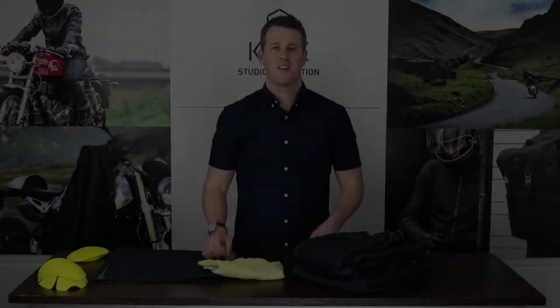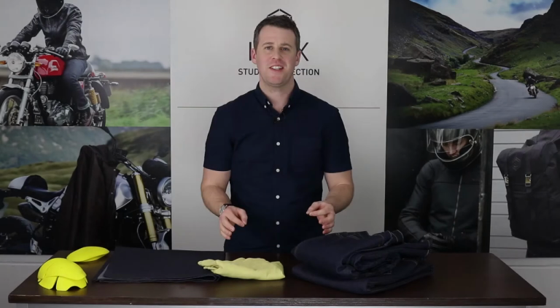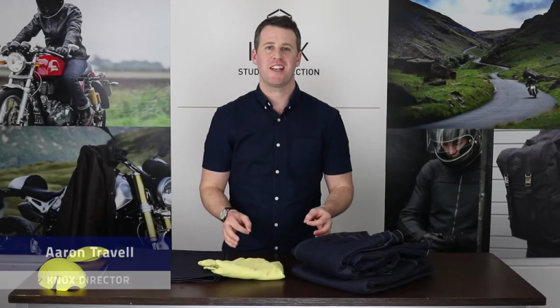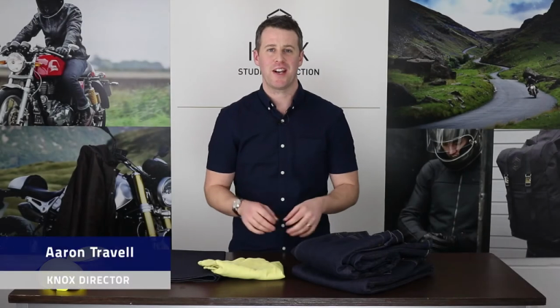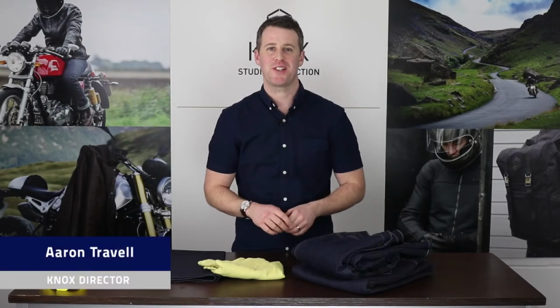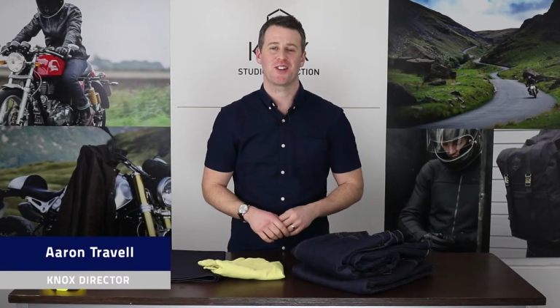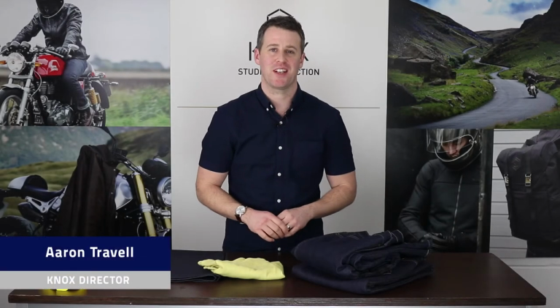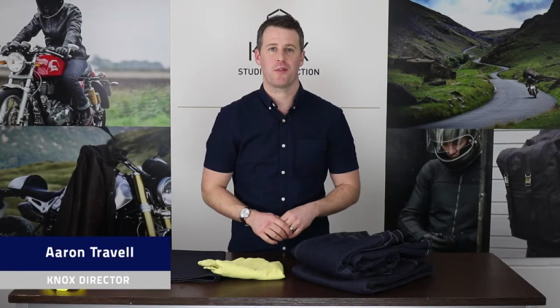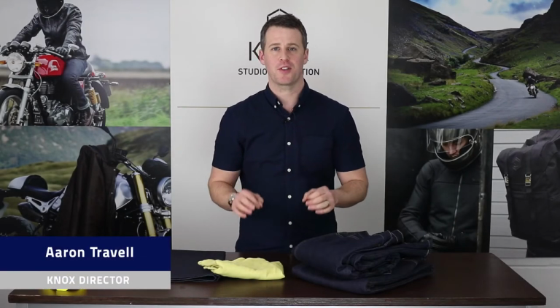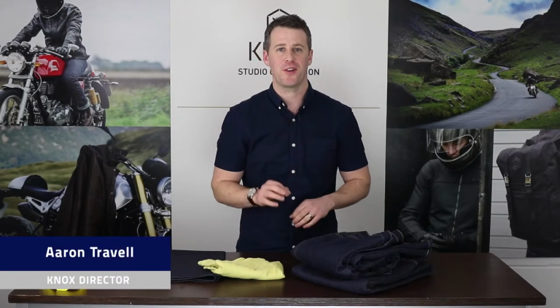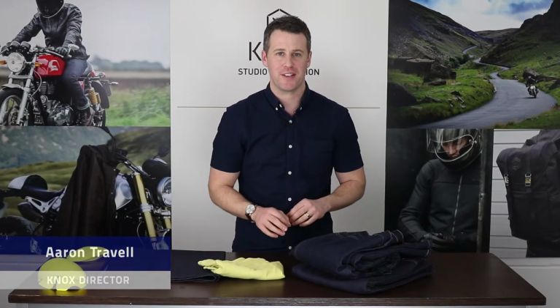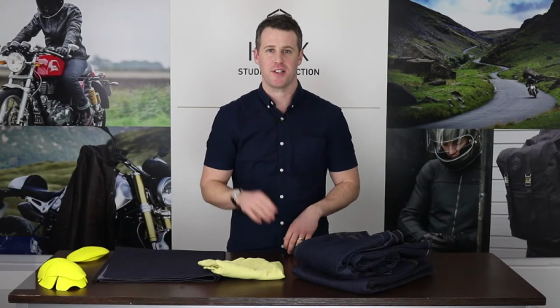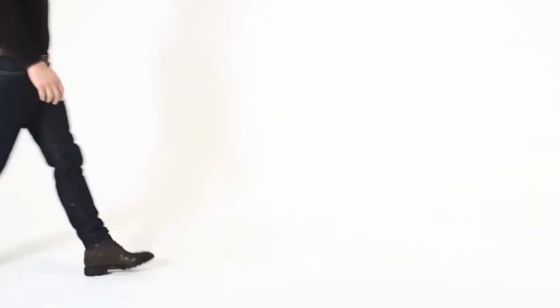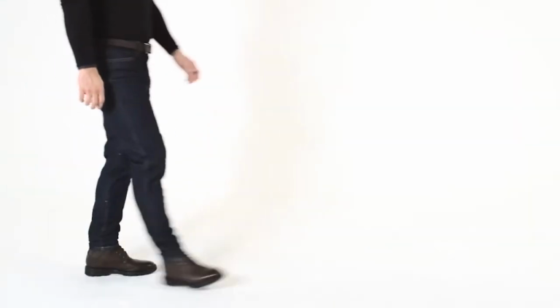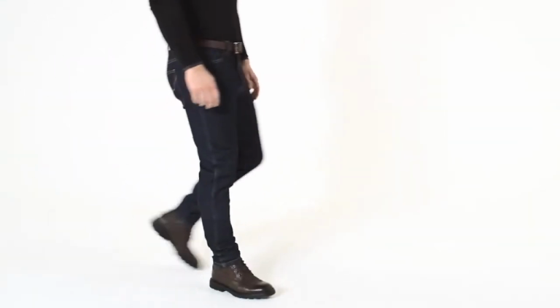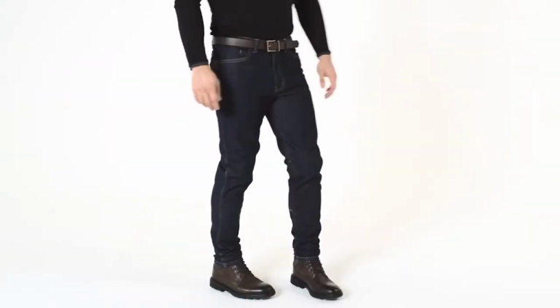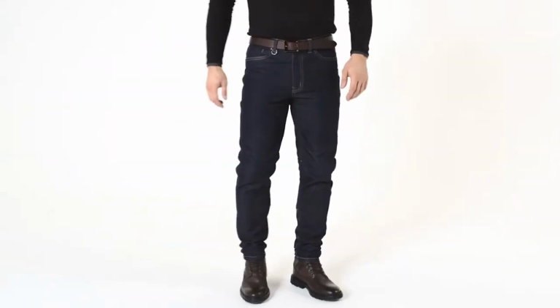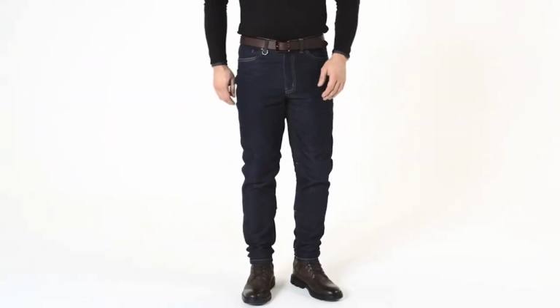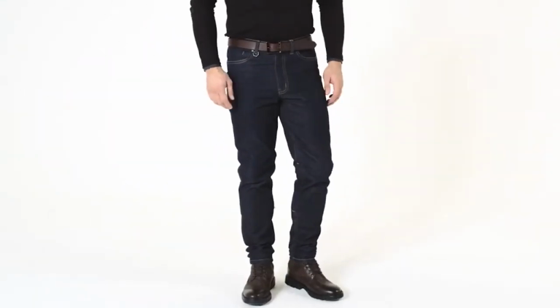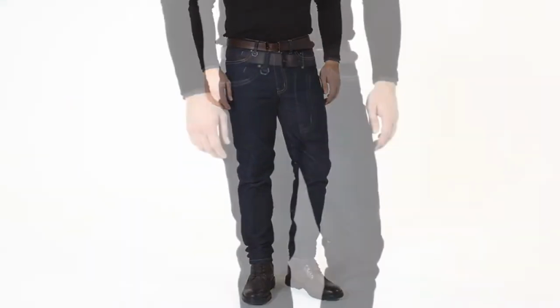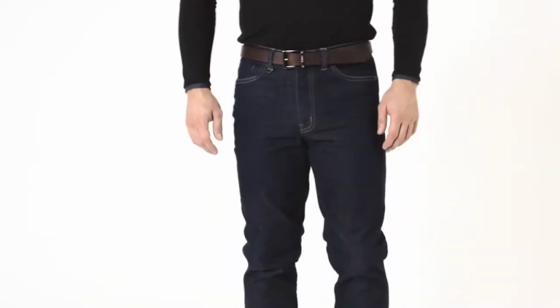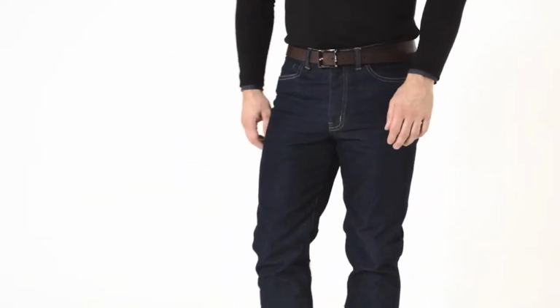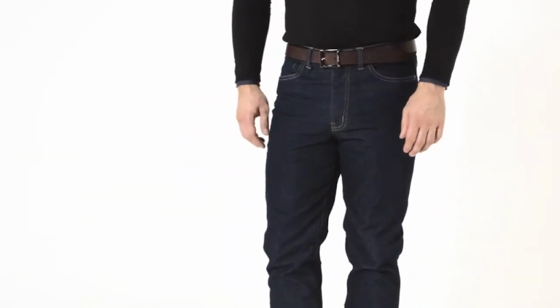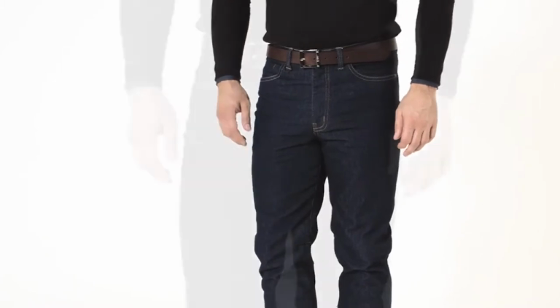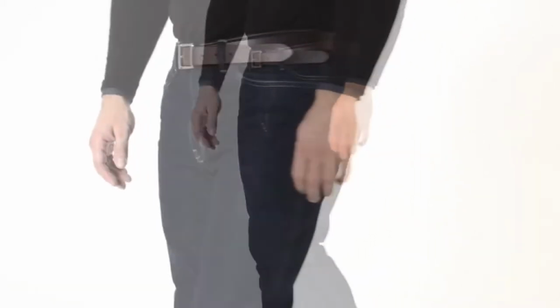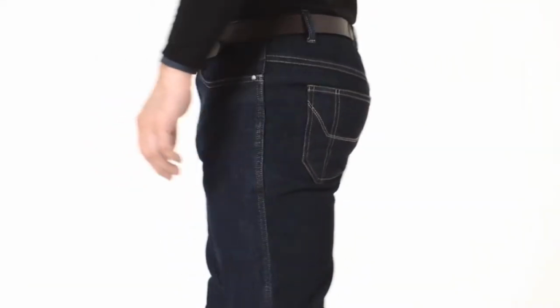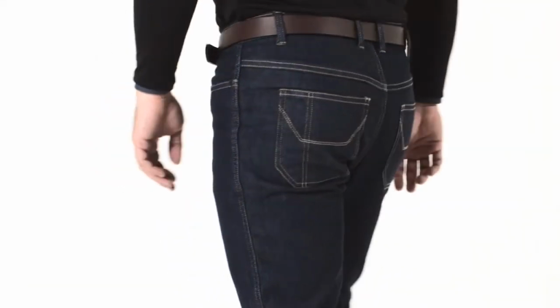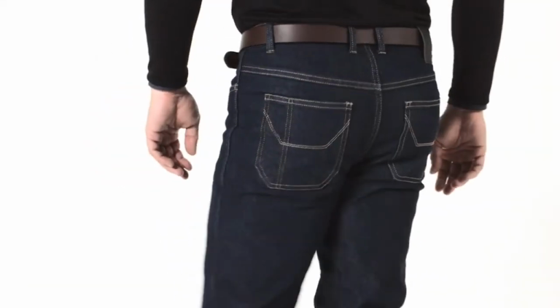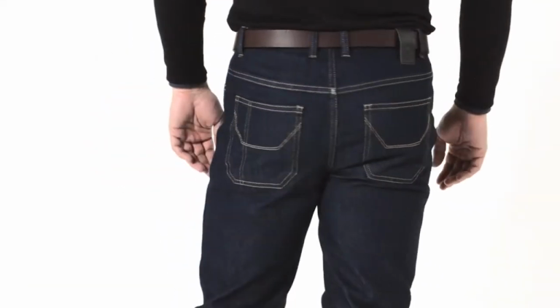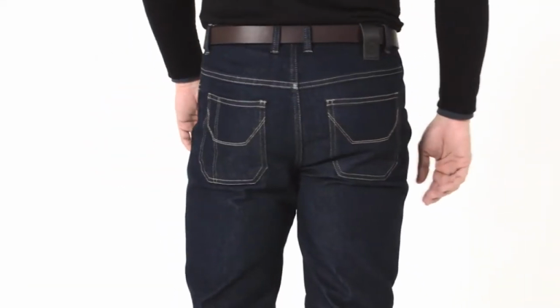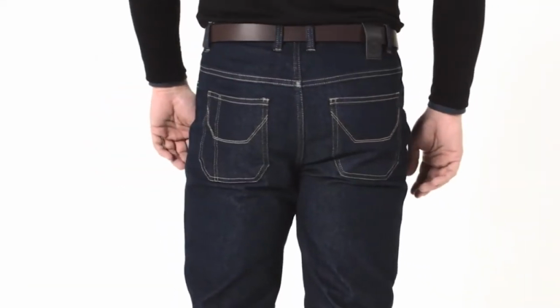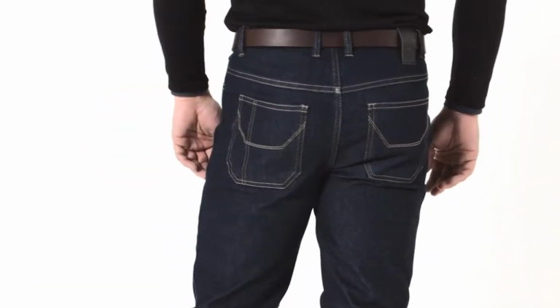The Spencer Jeans is a brand new addition to the Nox Denim Collection where we focused on a few key foundations: fit, look, protection, and convenience. The Spencer Jeans are a slim fit jean and this has been one of the most highly requested products that we've had this past year.